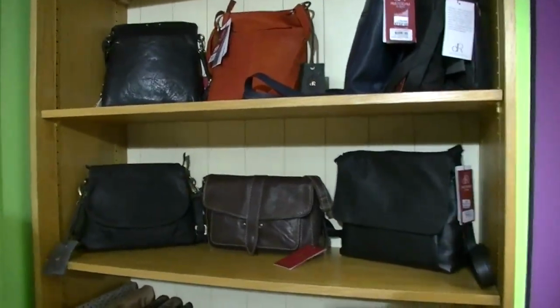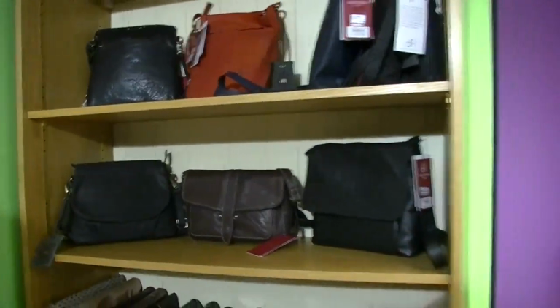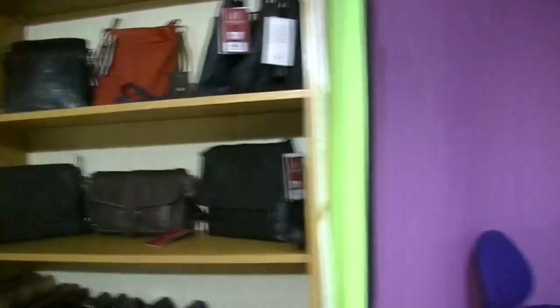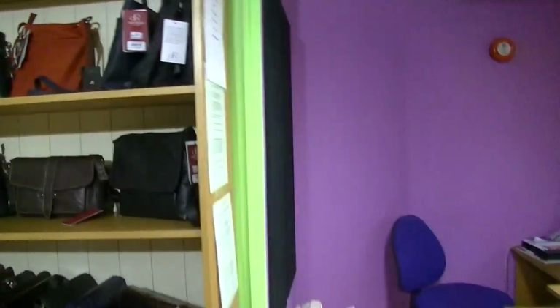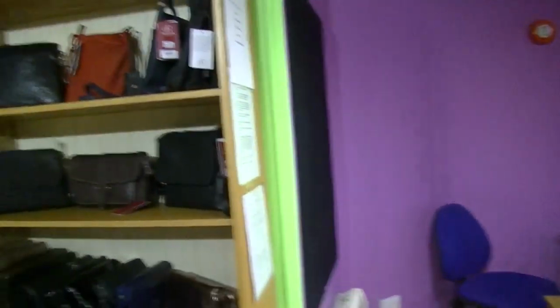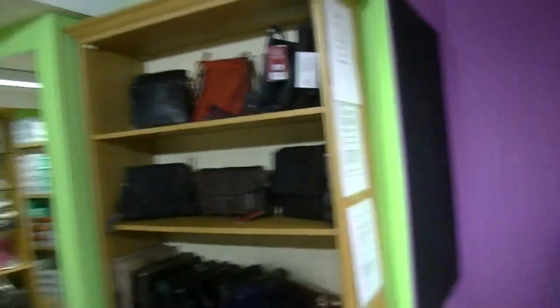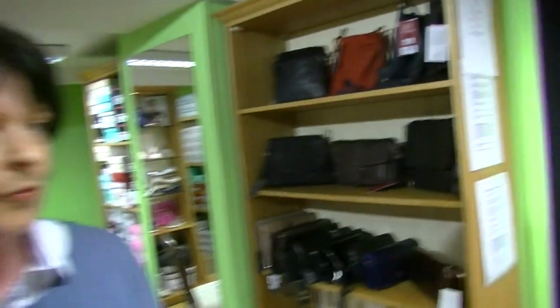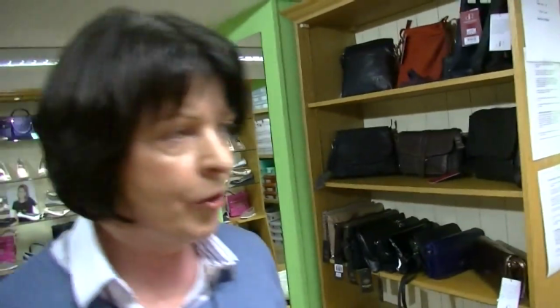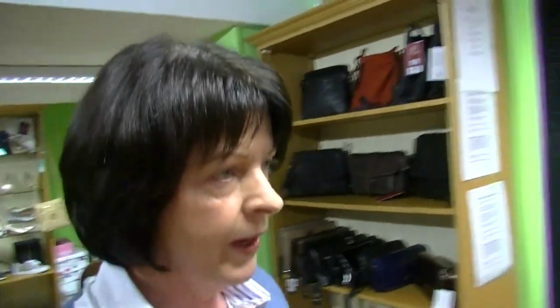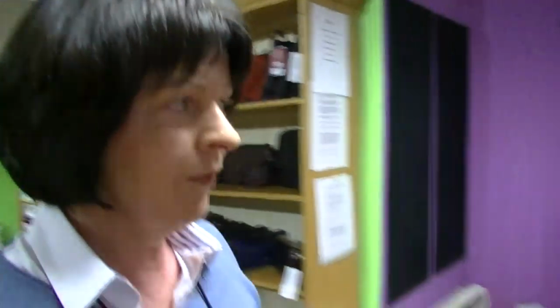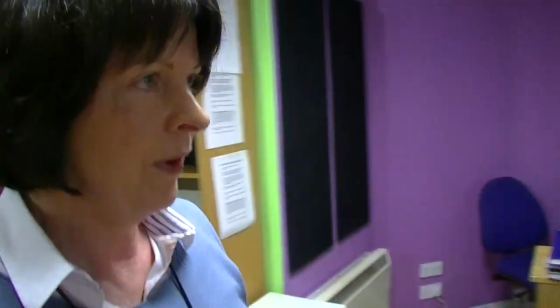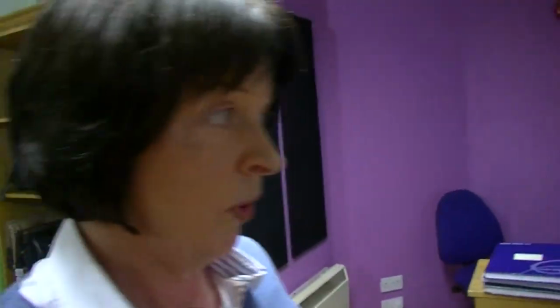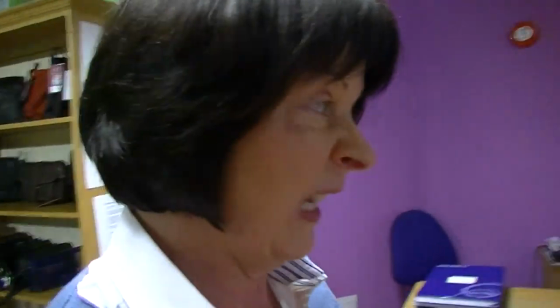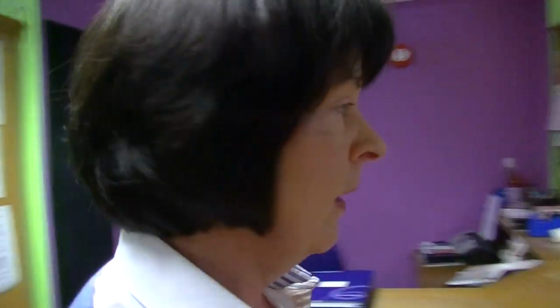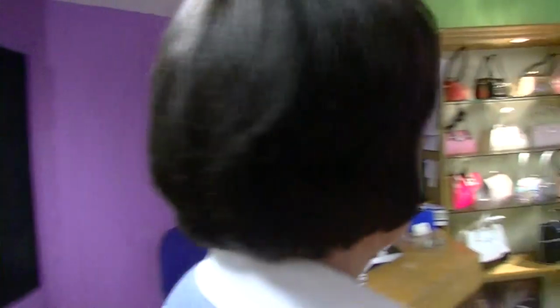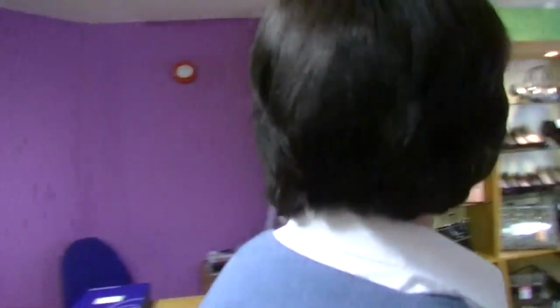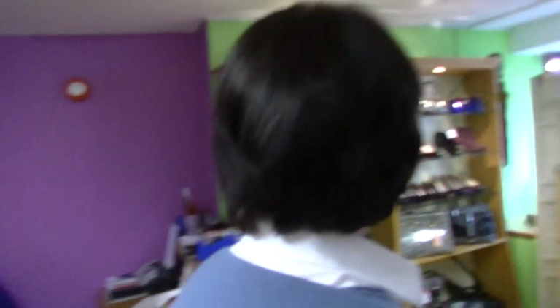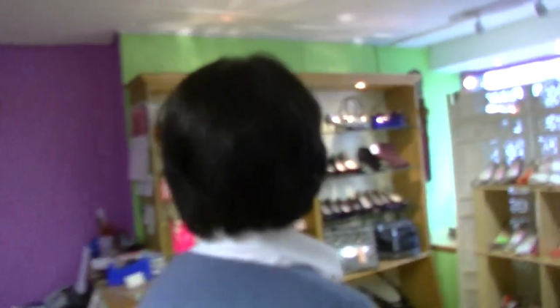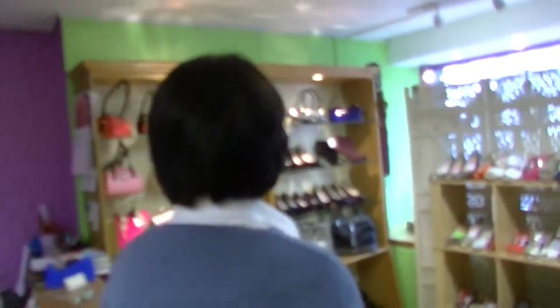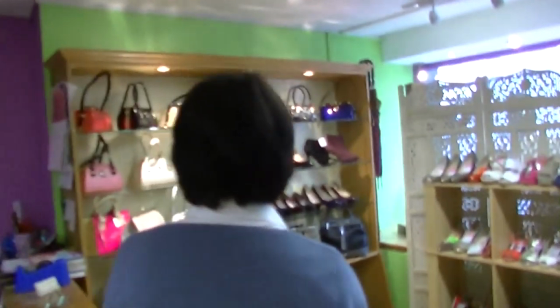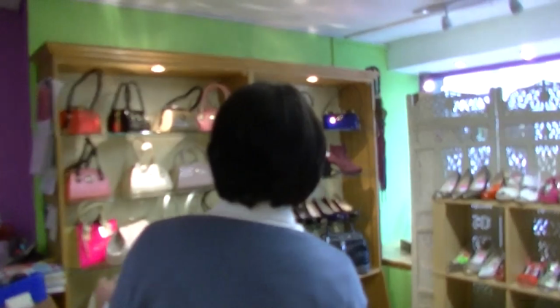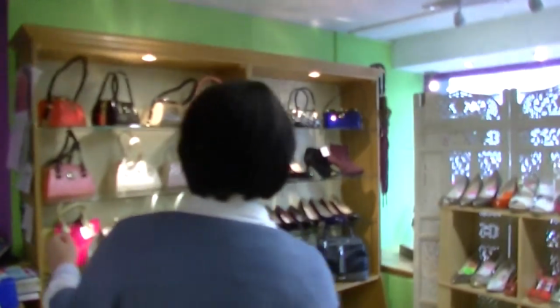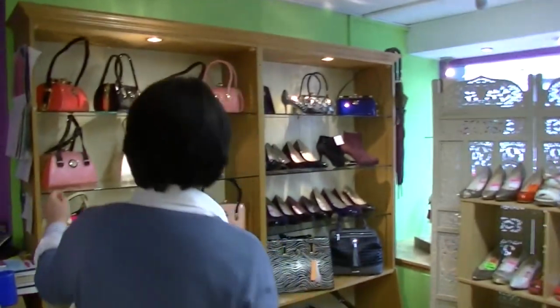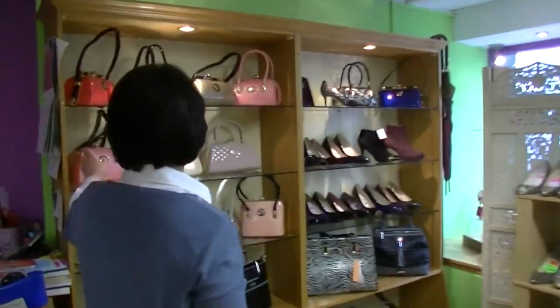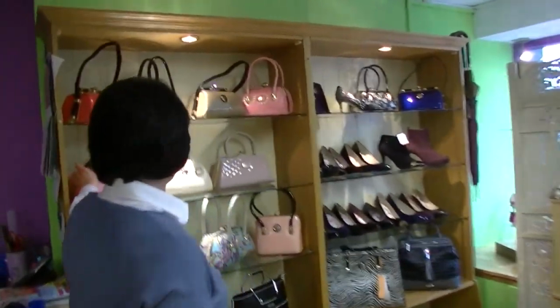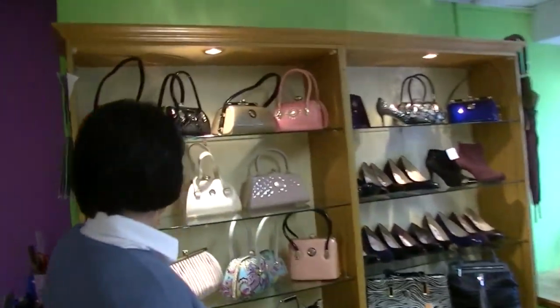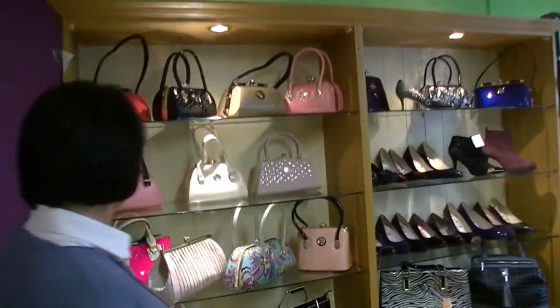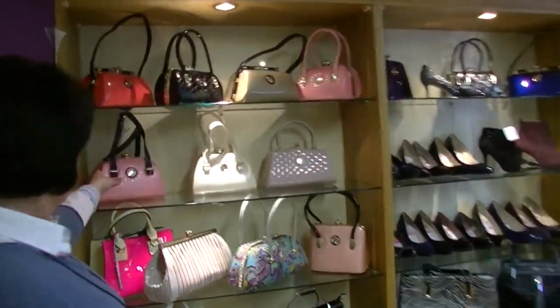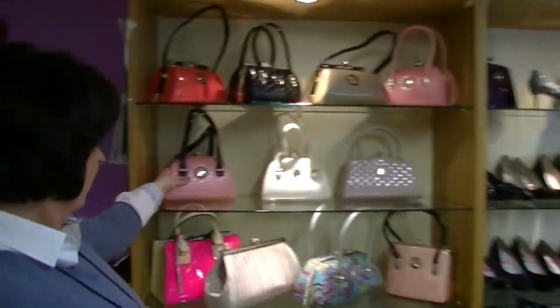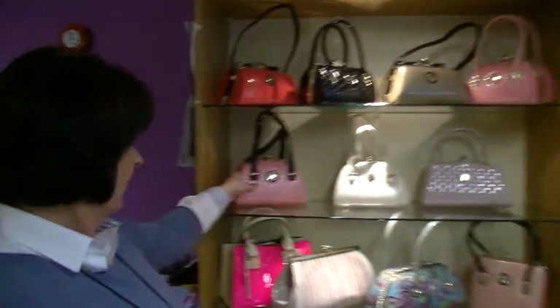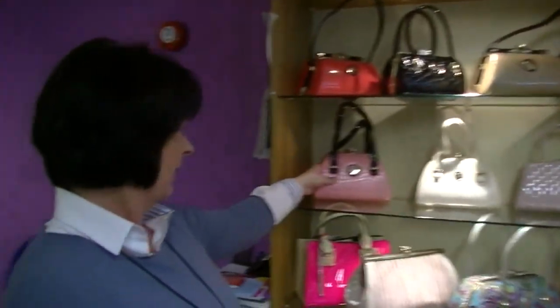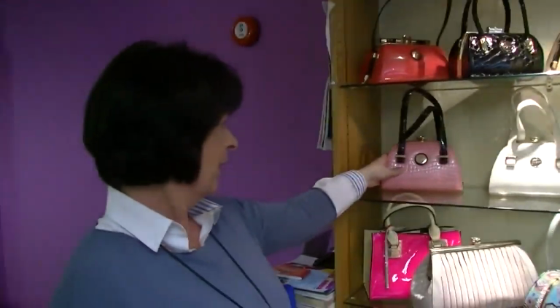Then we have our DR handbags. These are all leather handbags, made in Amsterdam. And there are some clutches from them as well.